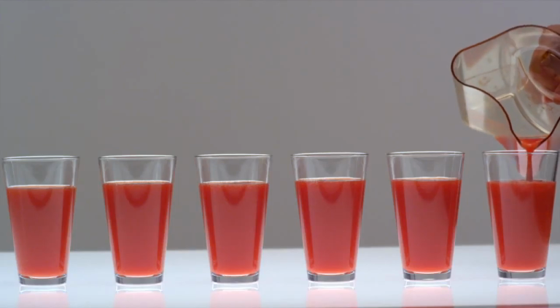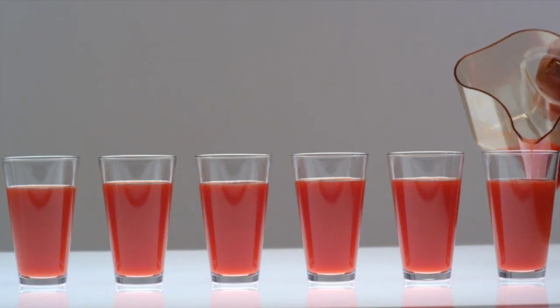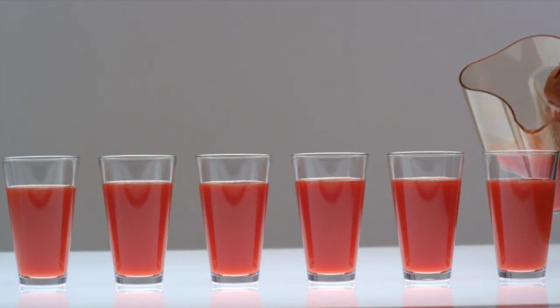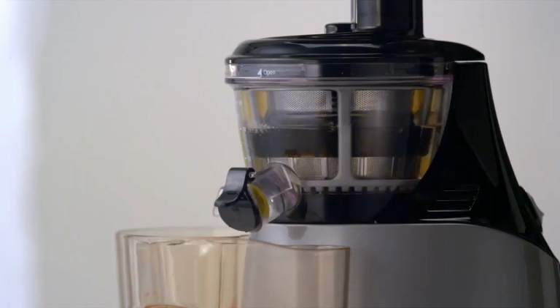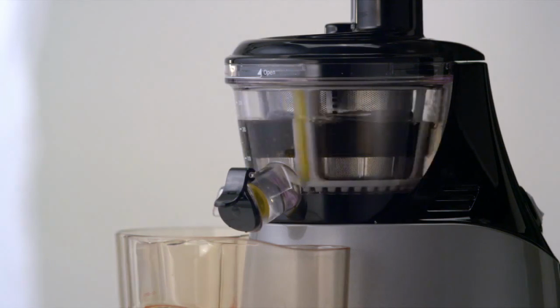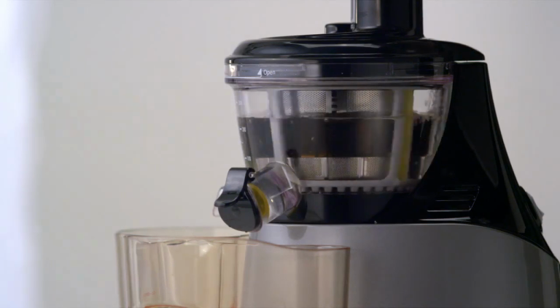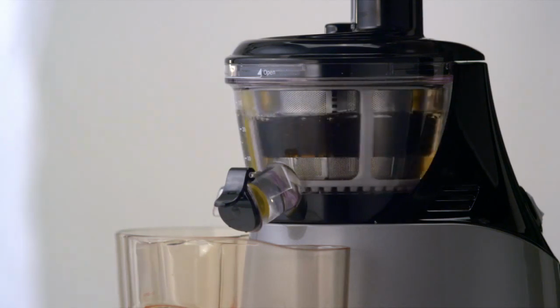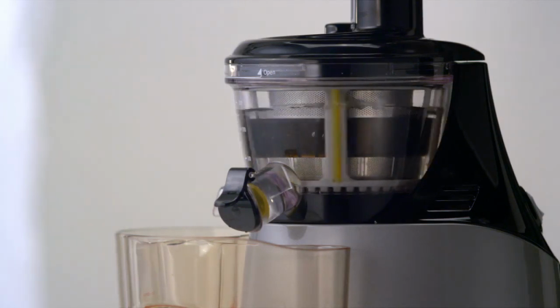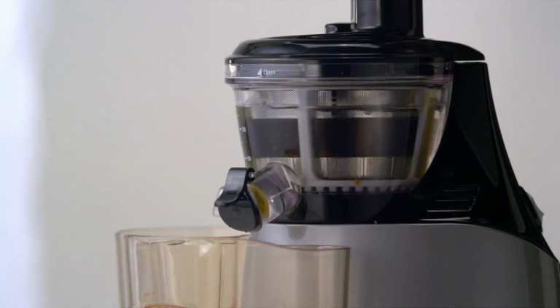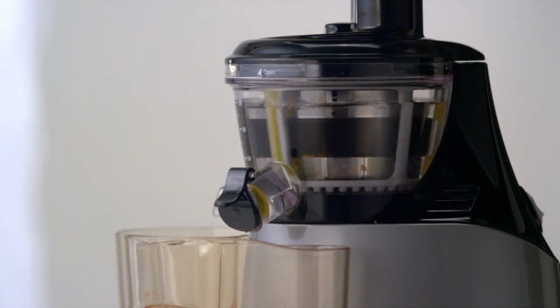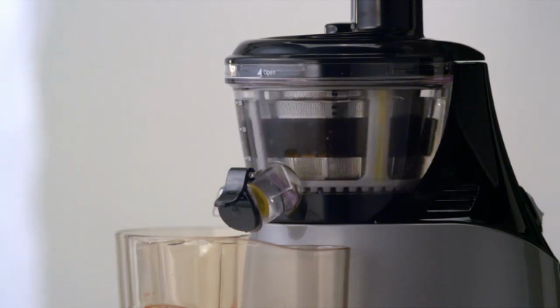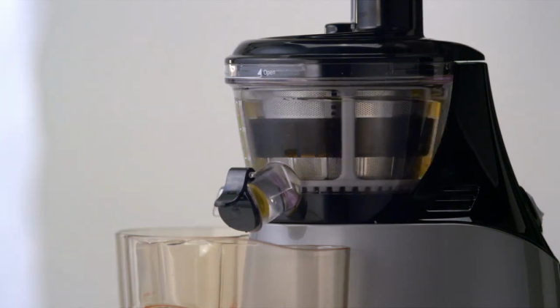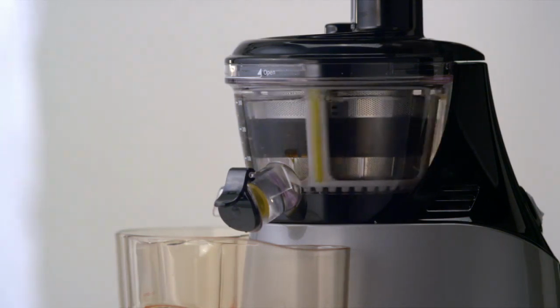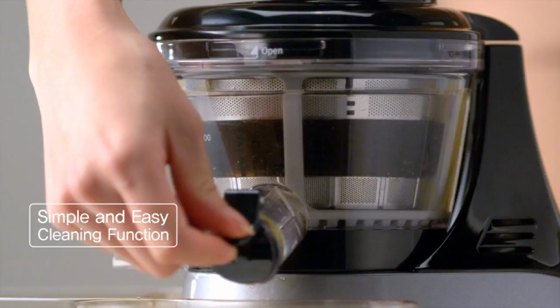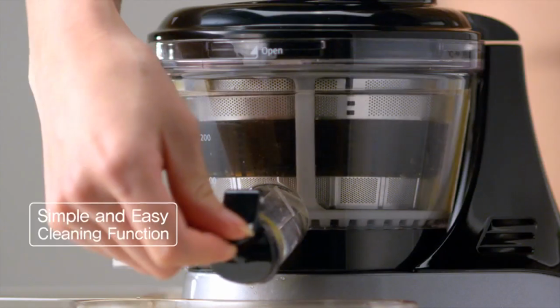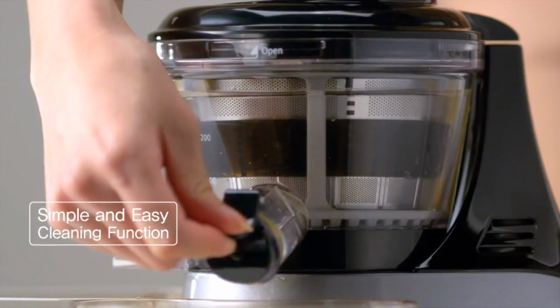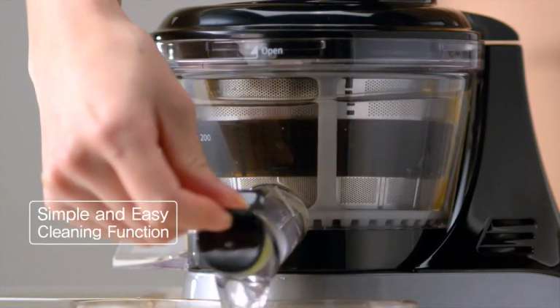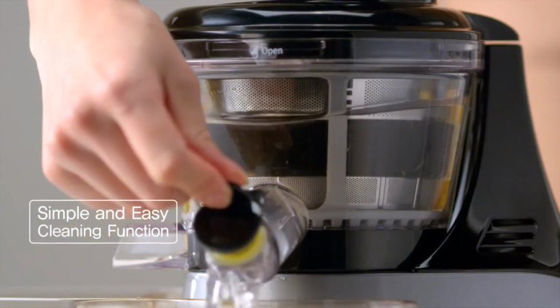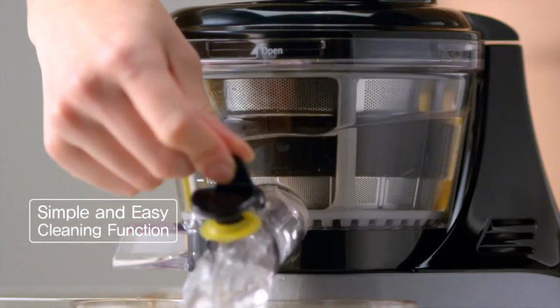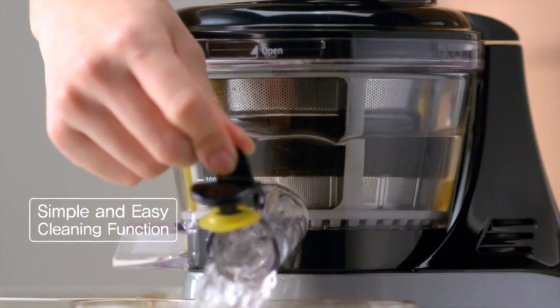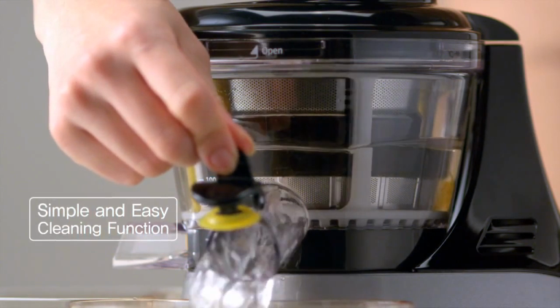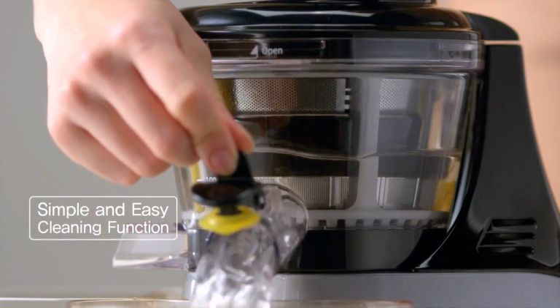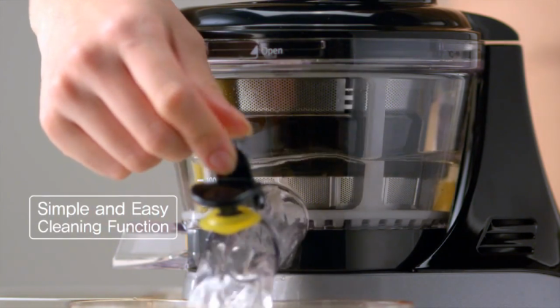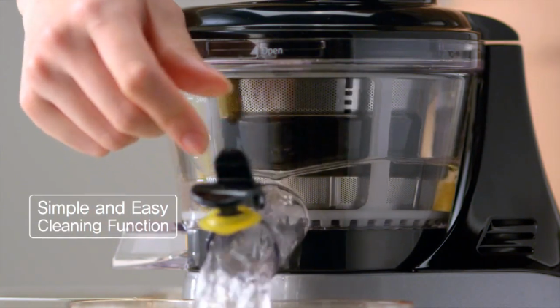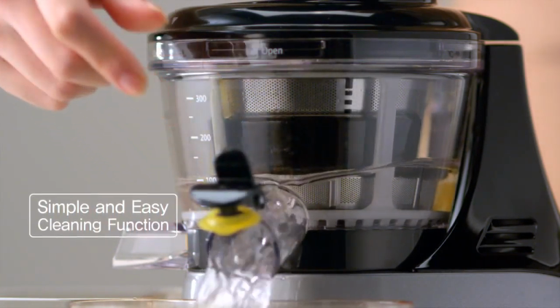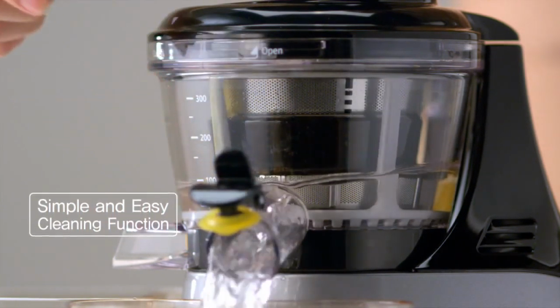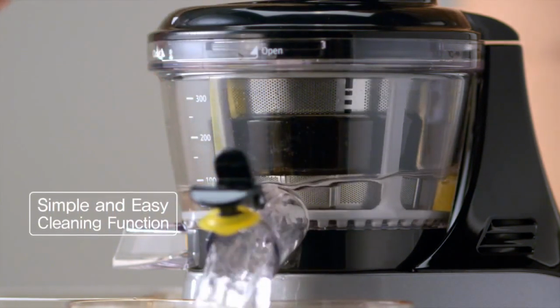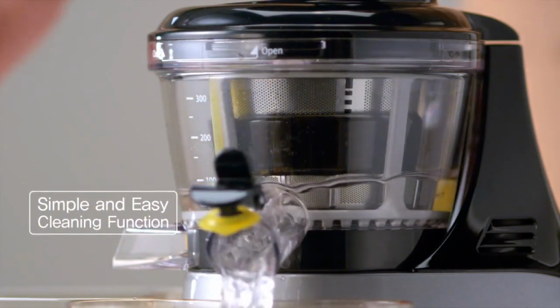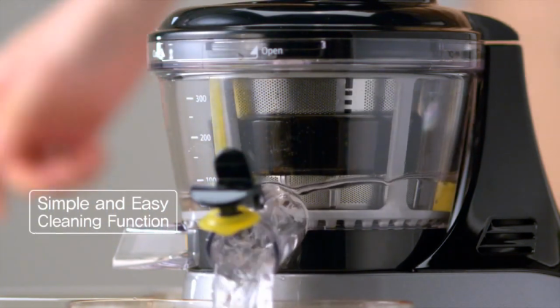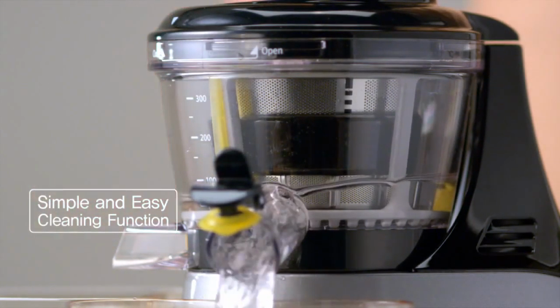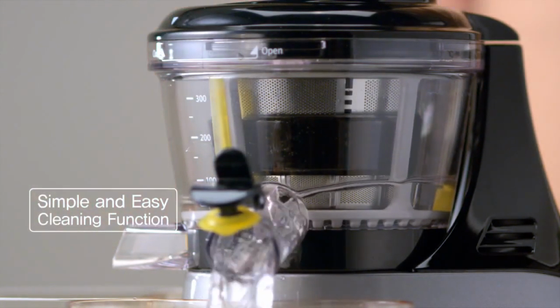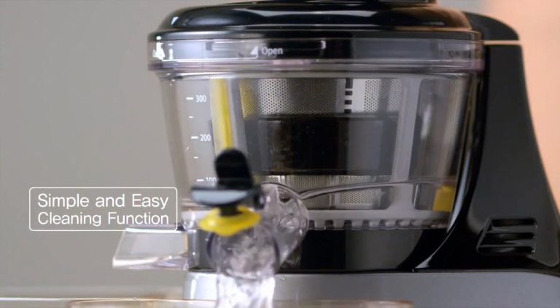It especially comes in handy when serving other flavors of juice without going through the inconvenience of disassembling and washing. Our simple and easy cleaning solution is here for you.